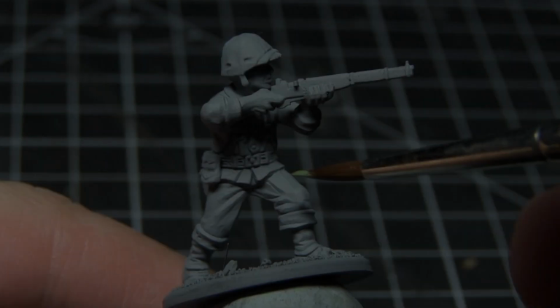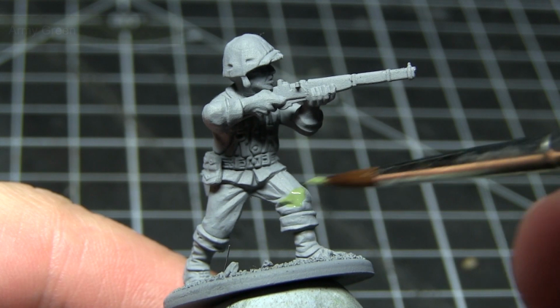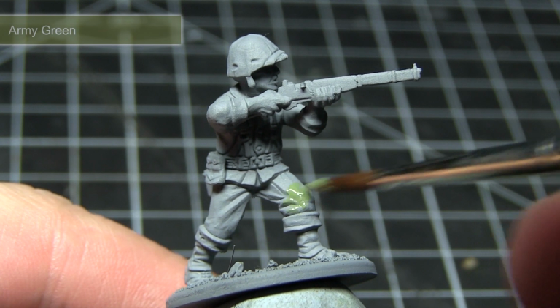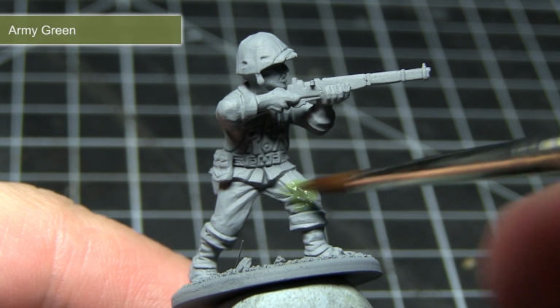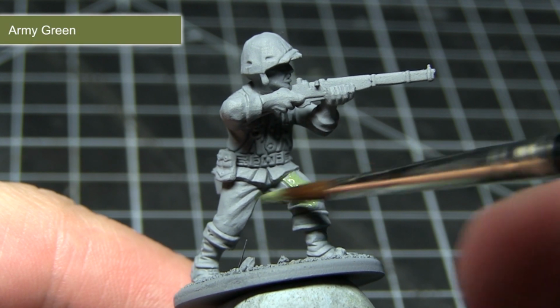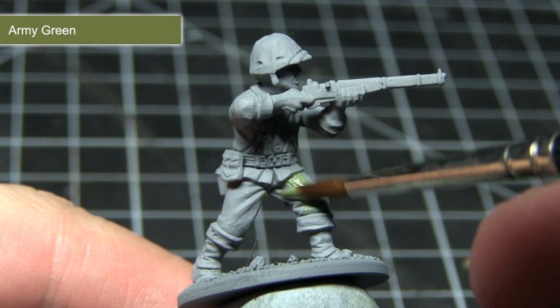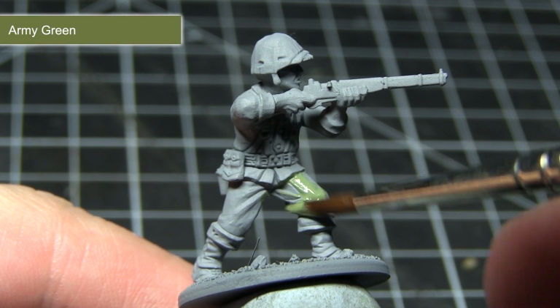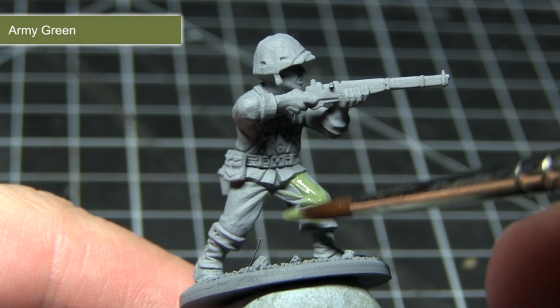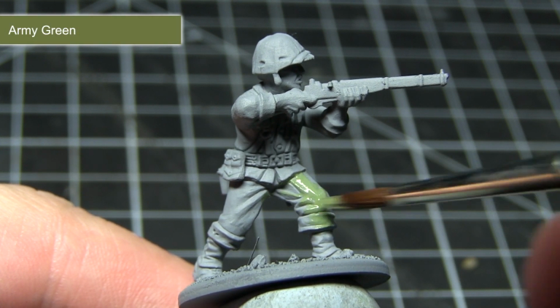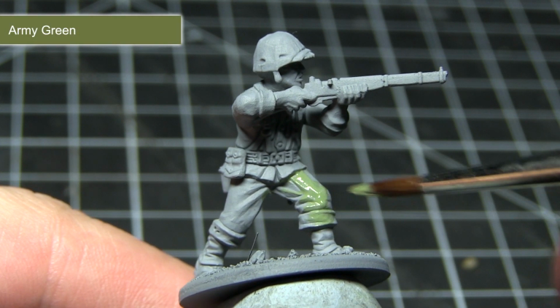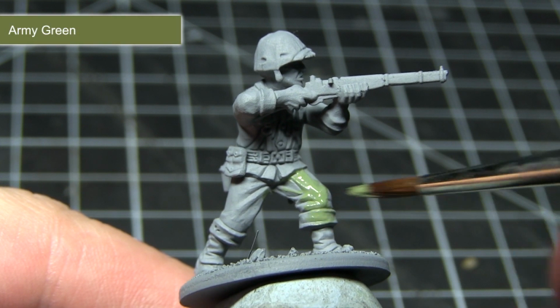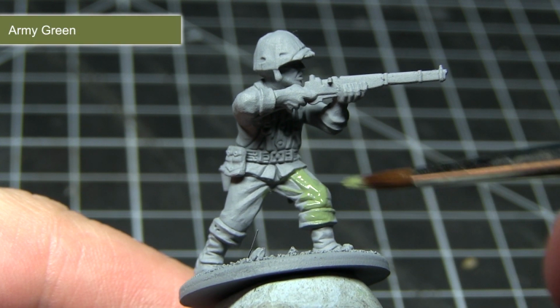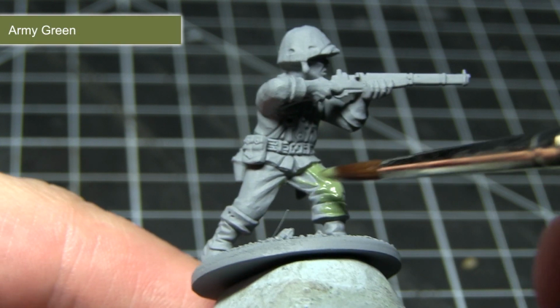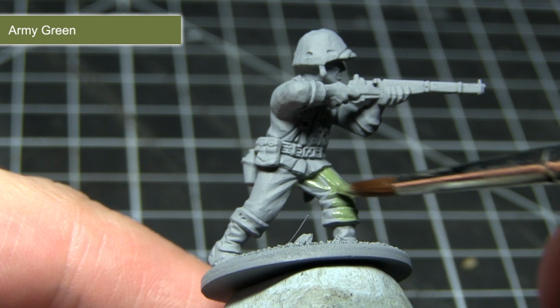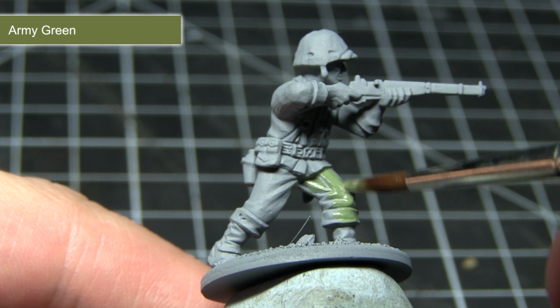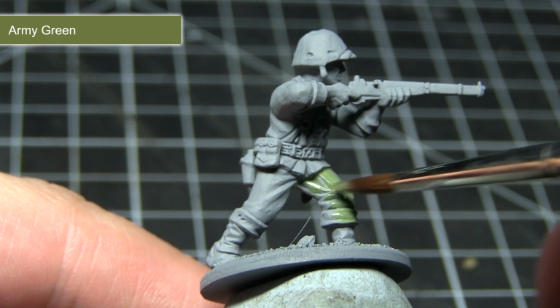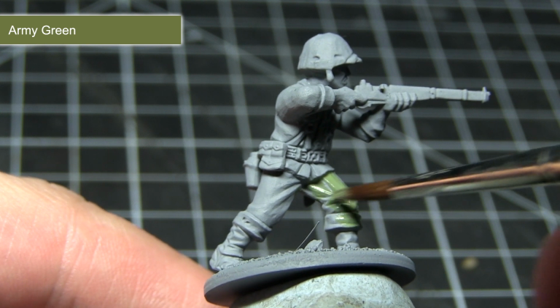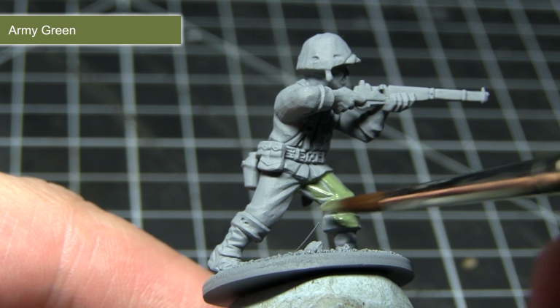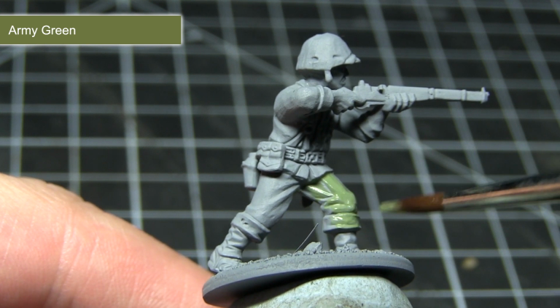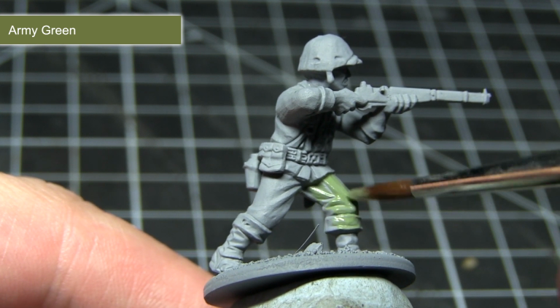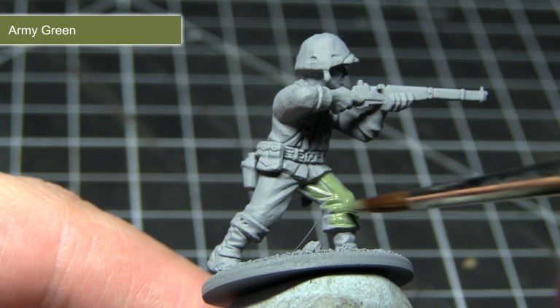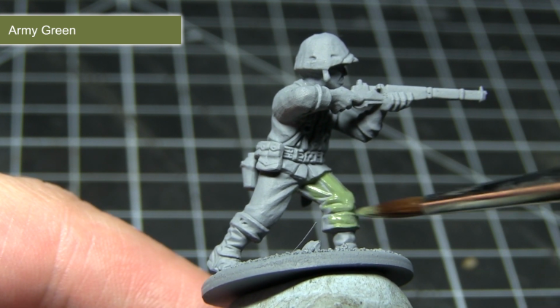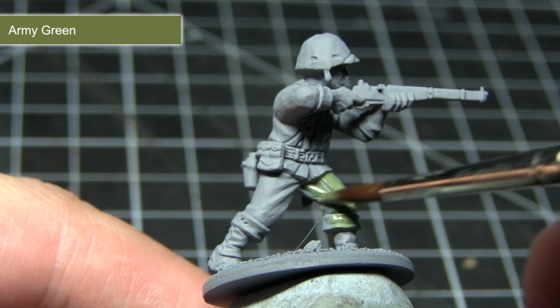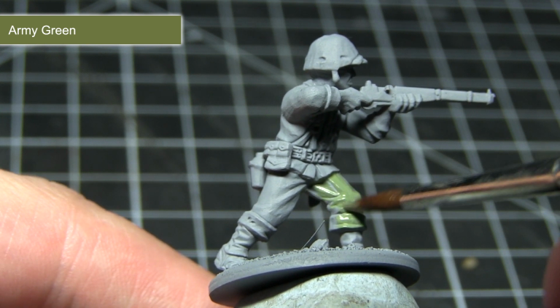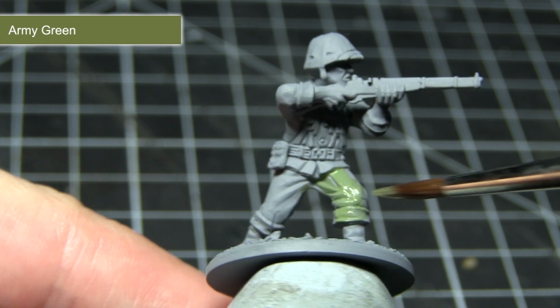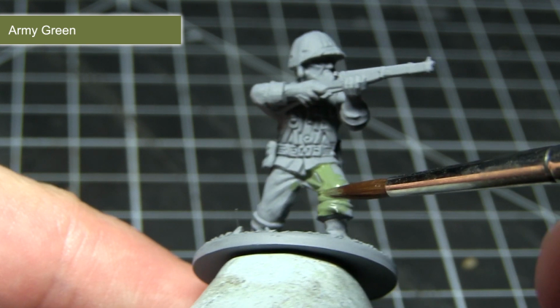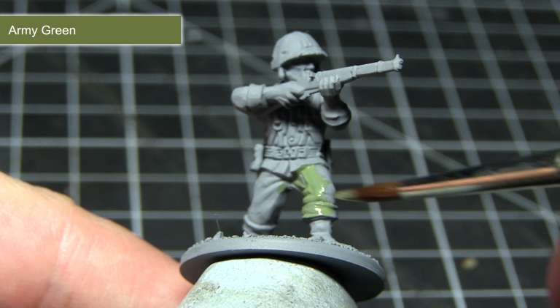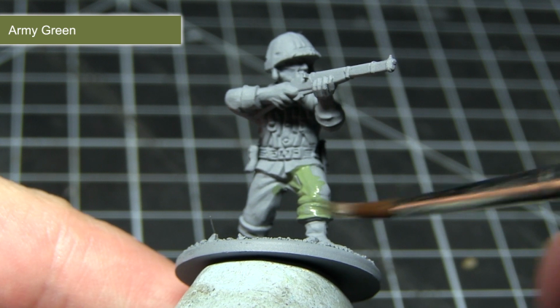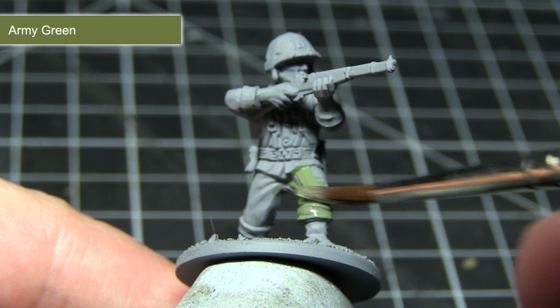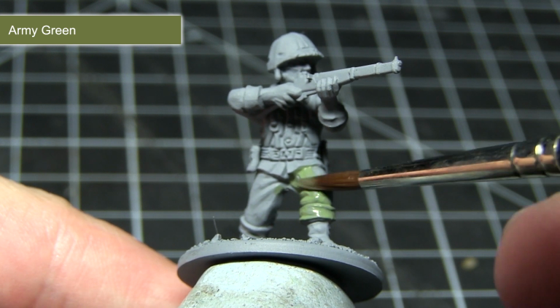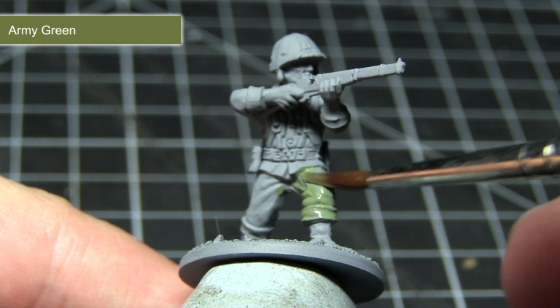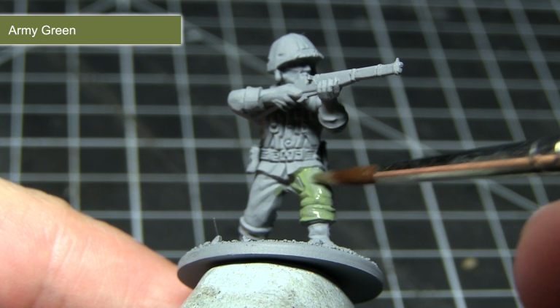Once you've assembled your miniature the first task is to prime it, and for this I've used a grey spray primer. Once that's done we can begin painting the miniature, starting off by painting the jacket and the trousers, and for this I'll be using Army Green.